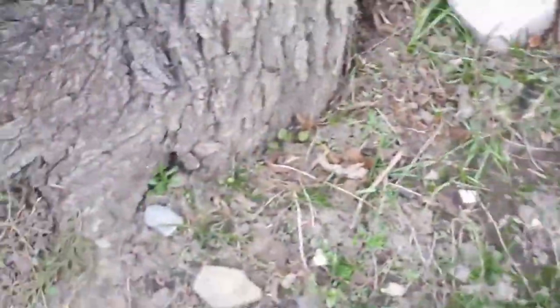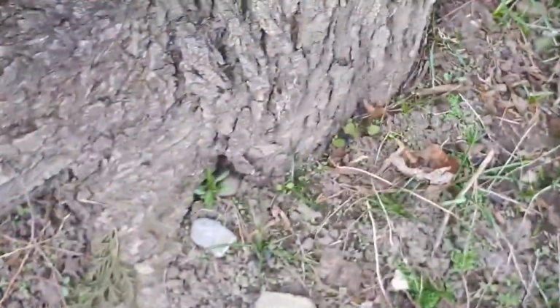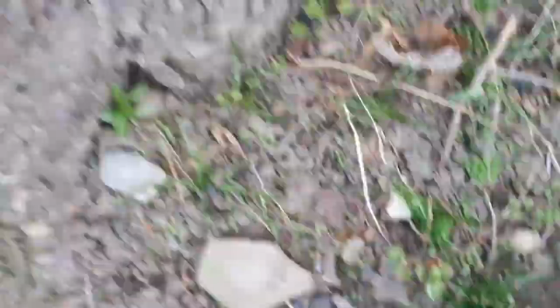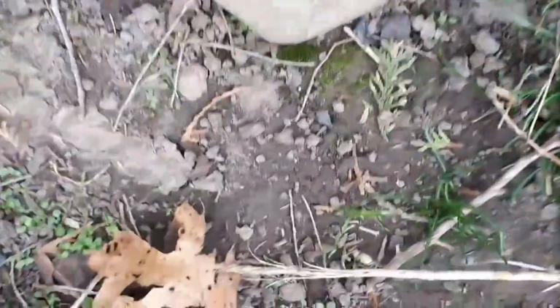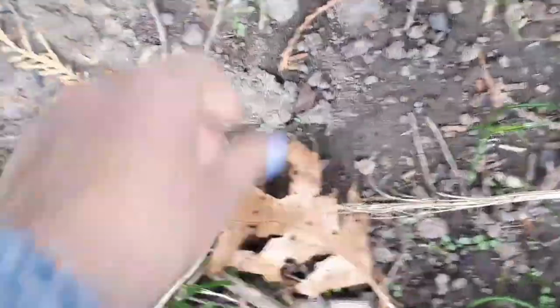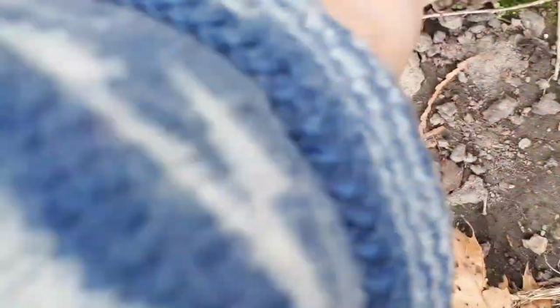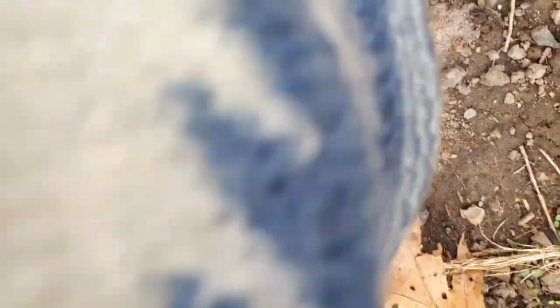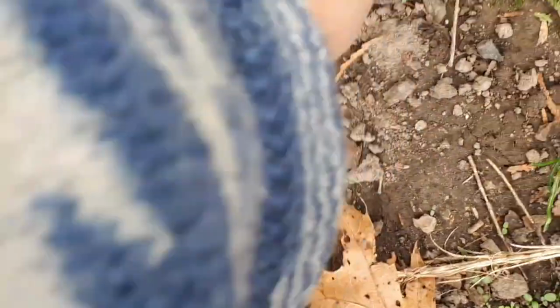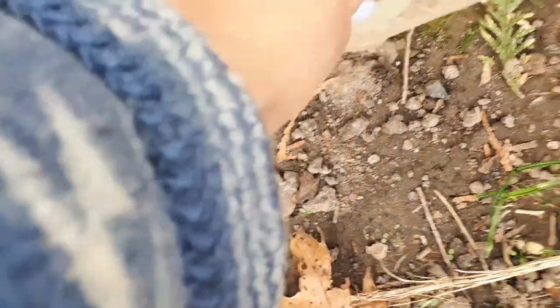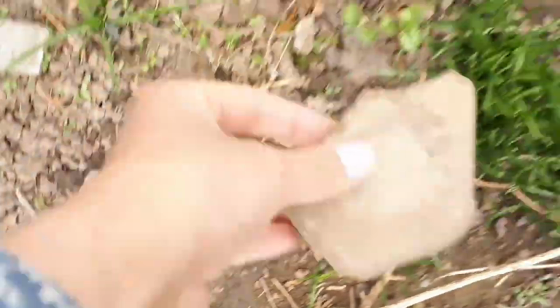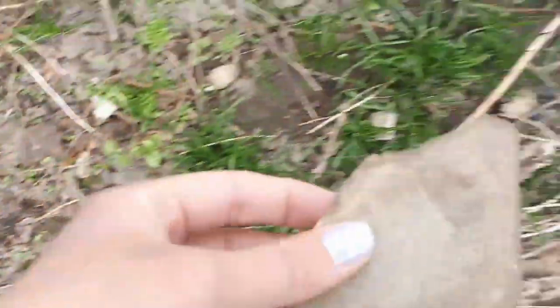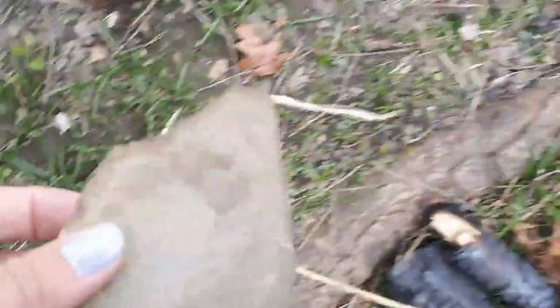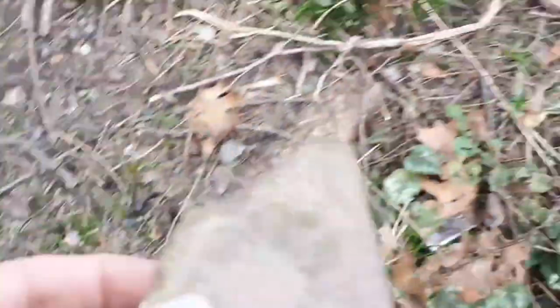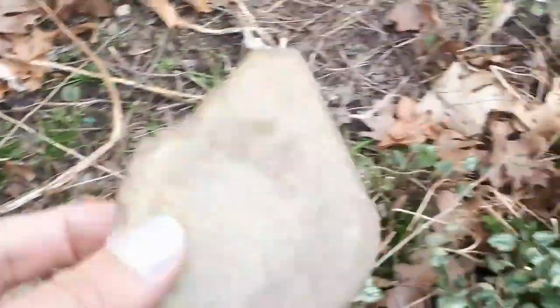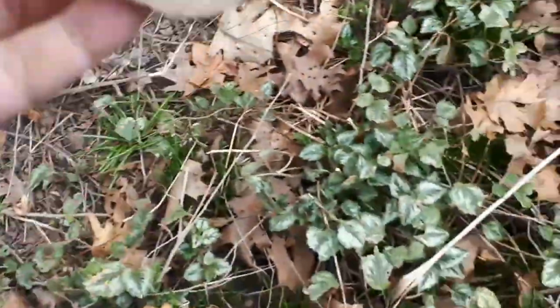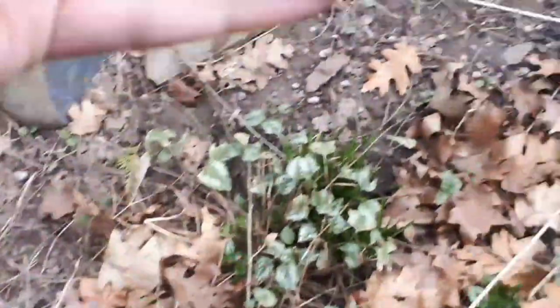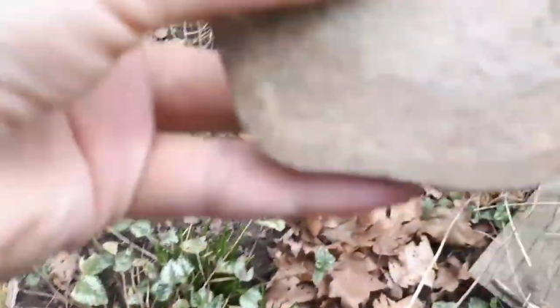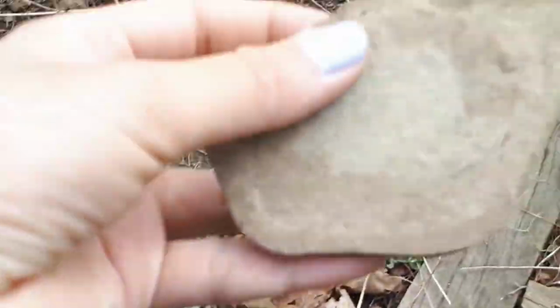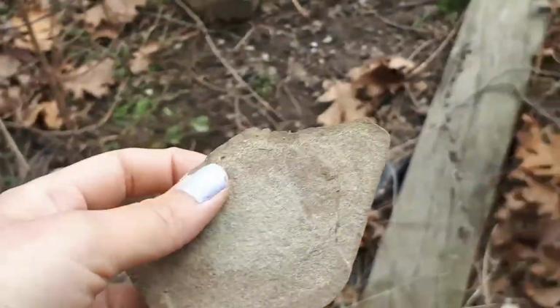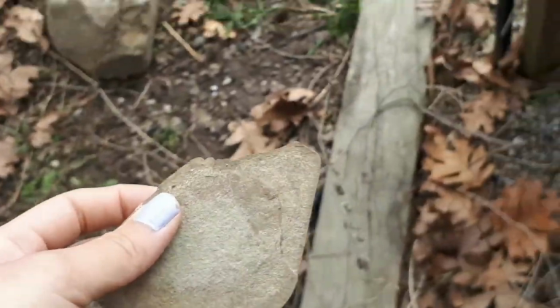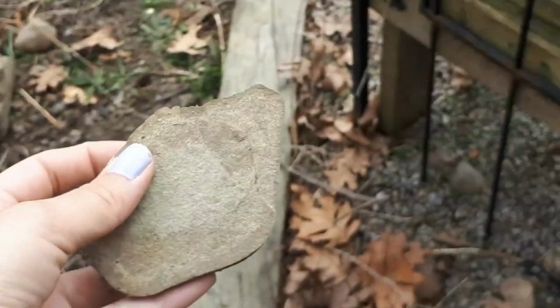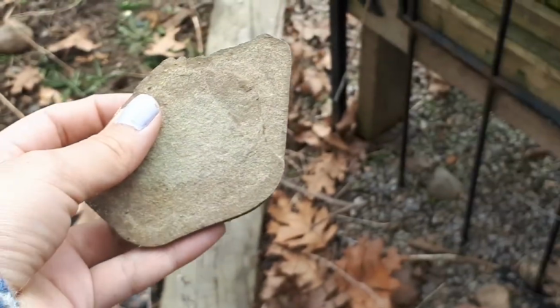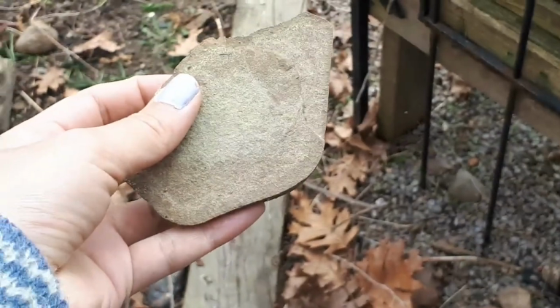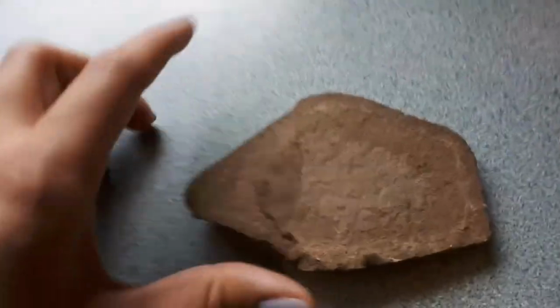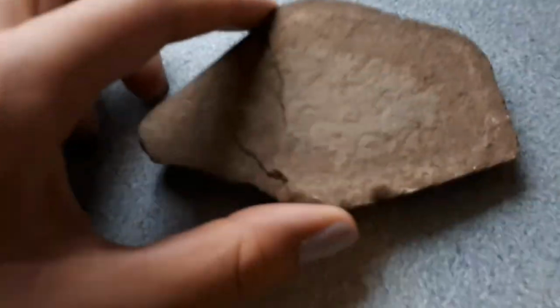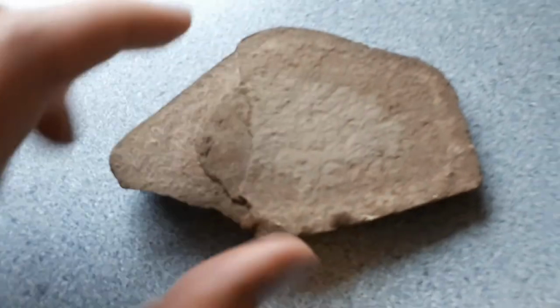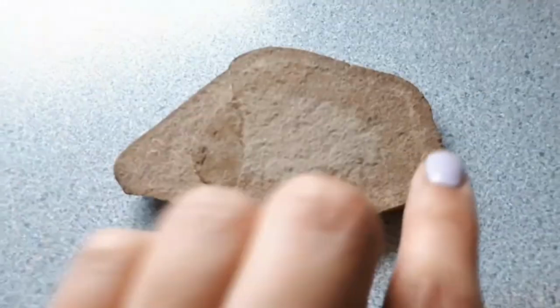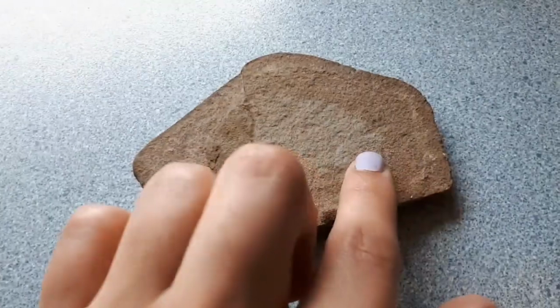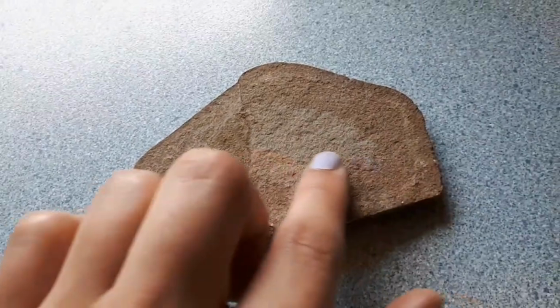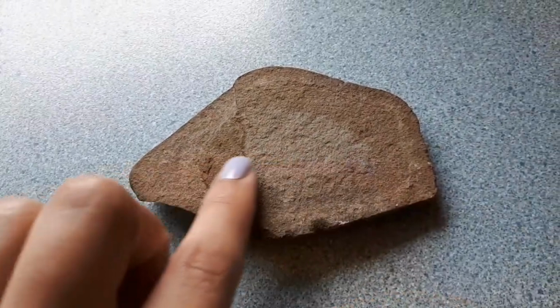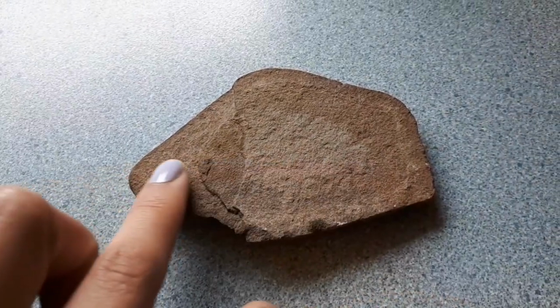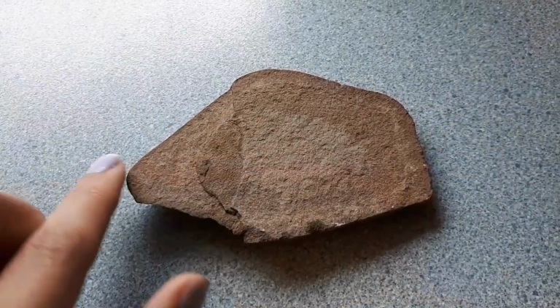Finally, find one object that you can take into your house. I found this cool rock! Now, combine all six elements together.